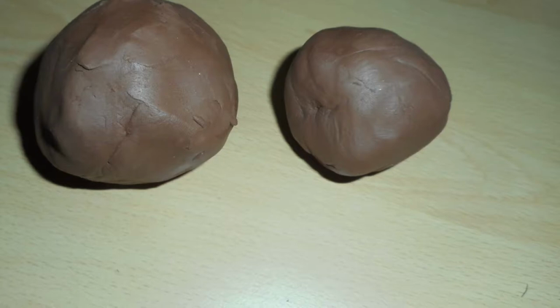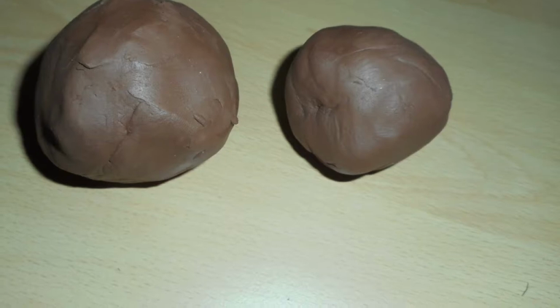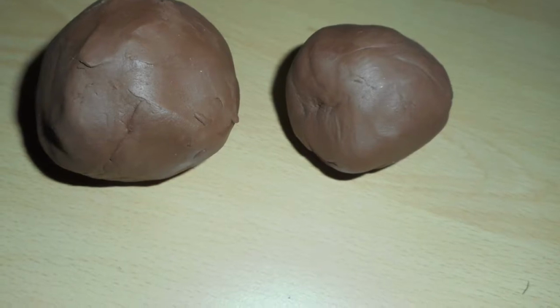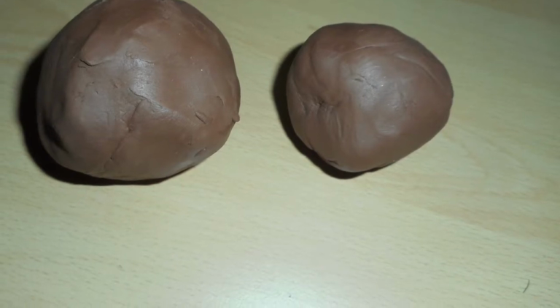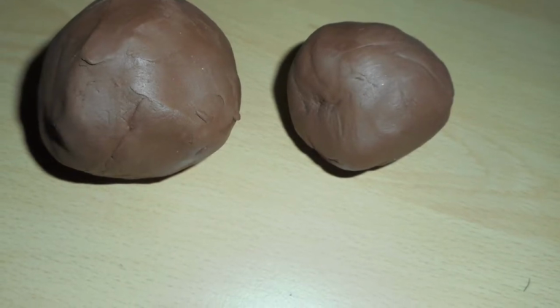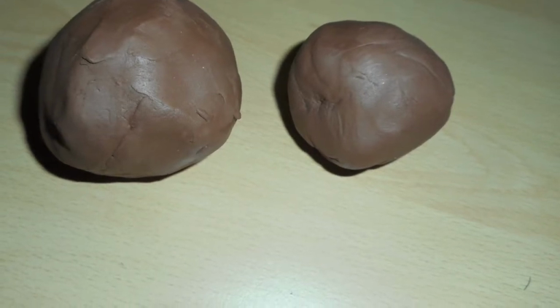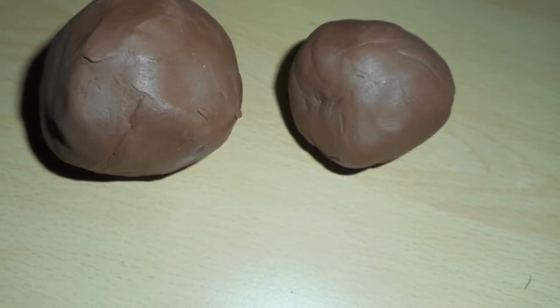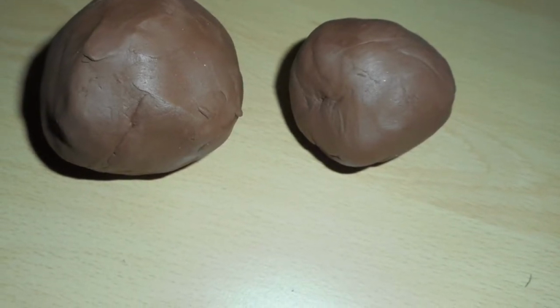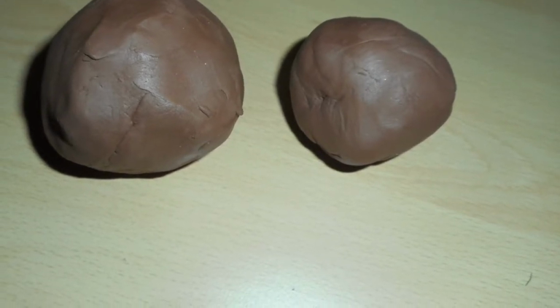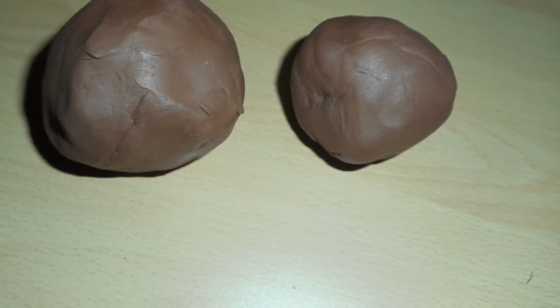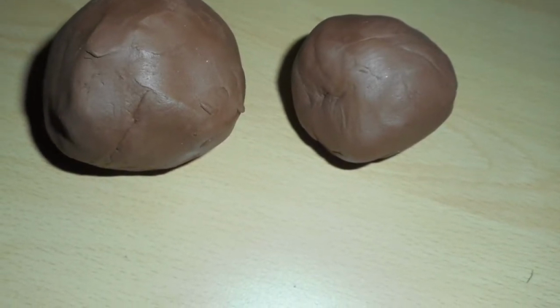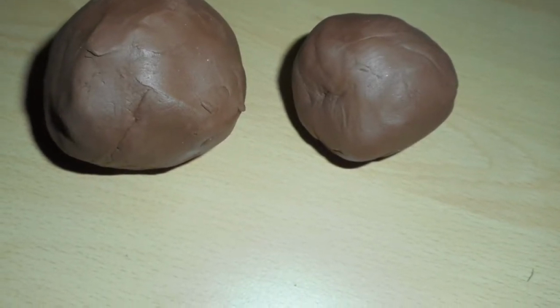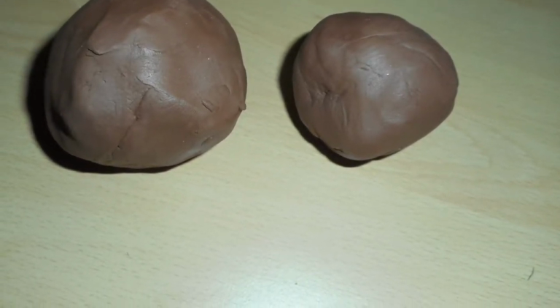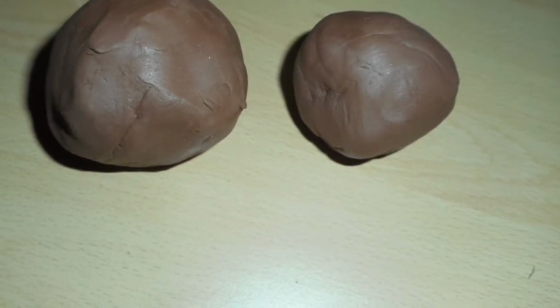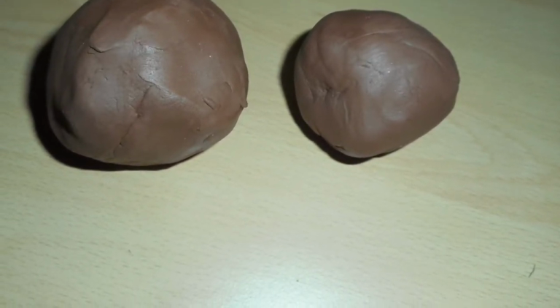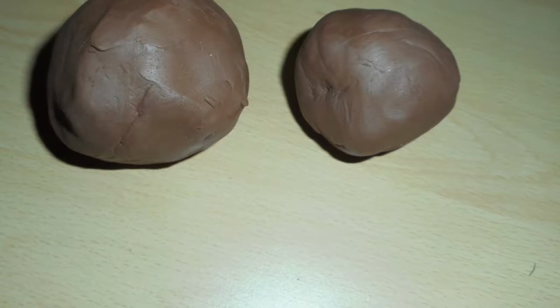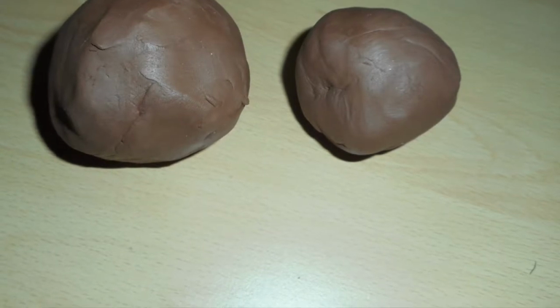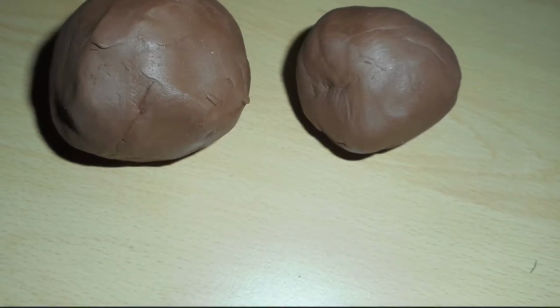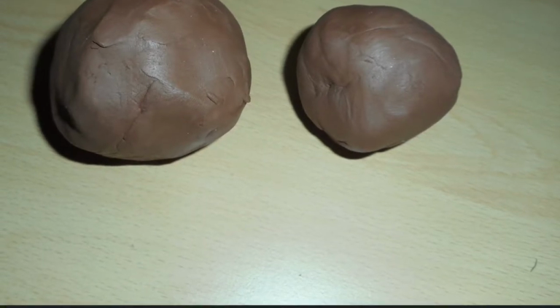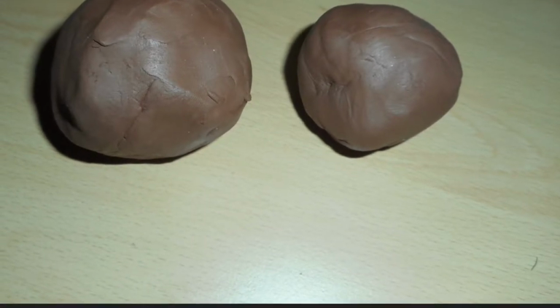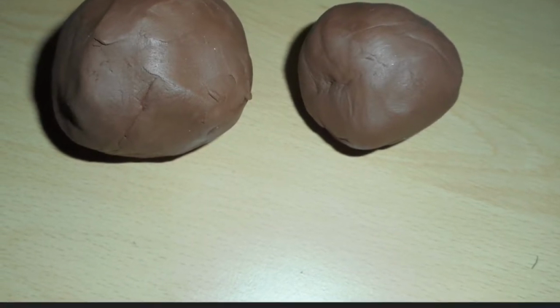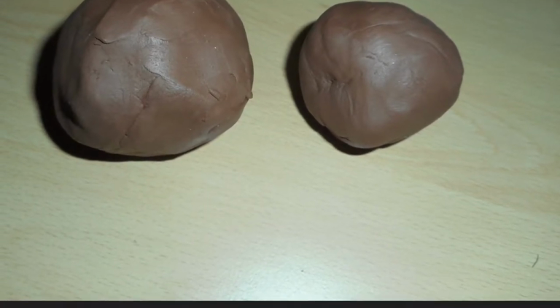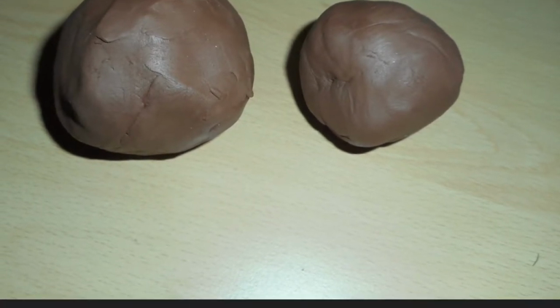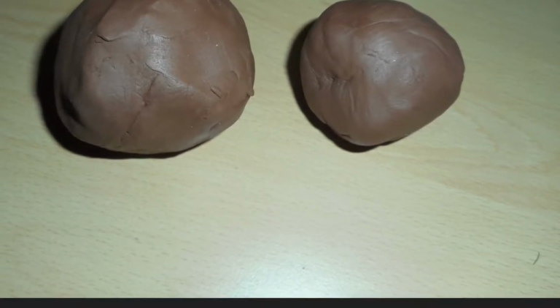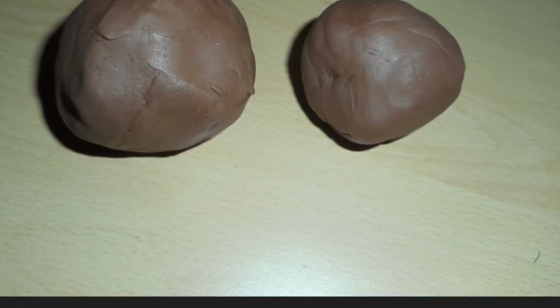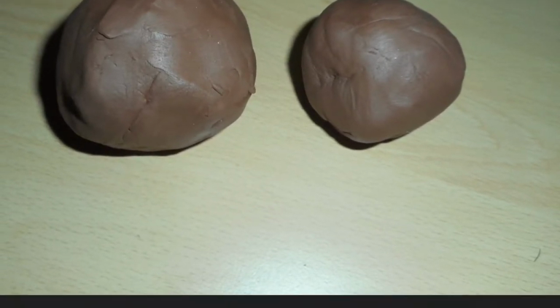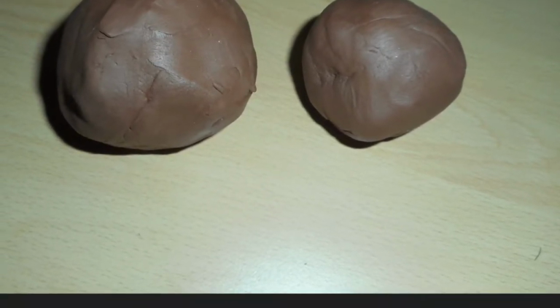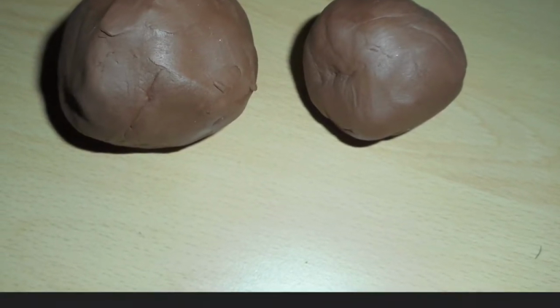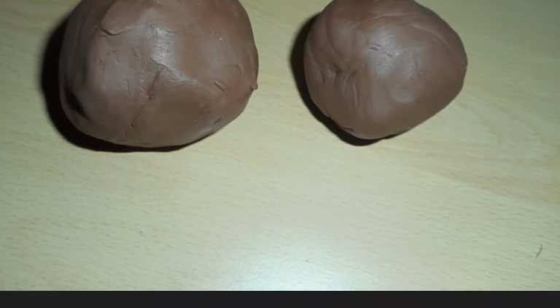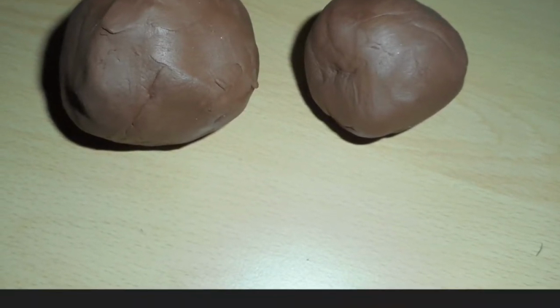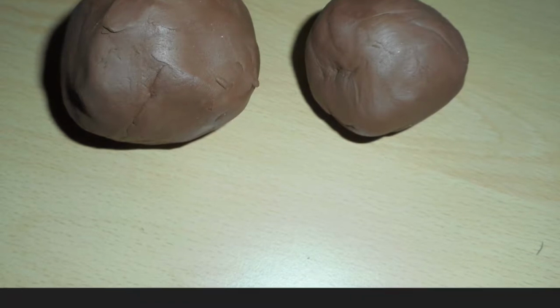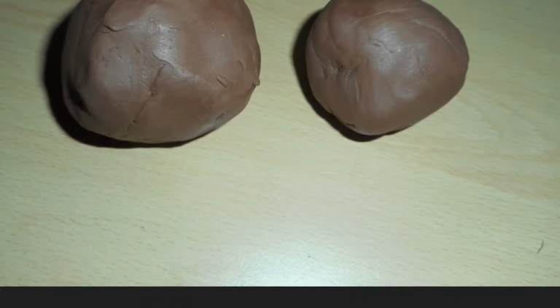First, you need to get your big lump of clay, then split it into two pieces — one big piece and a small piece.